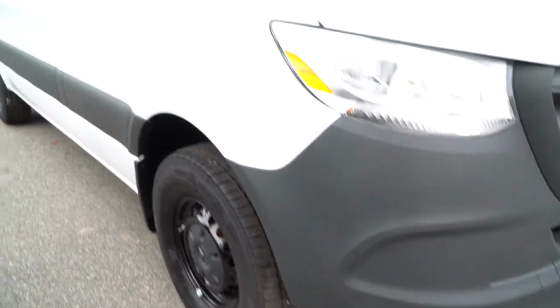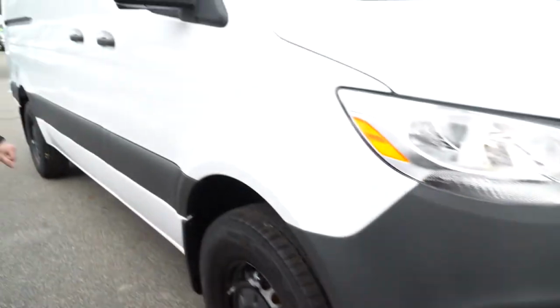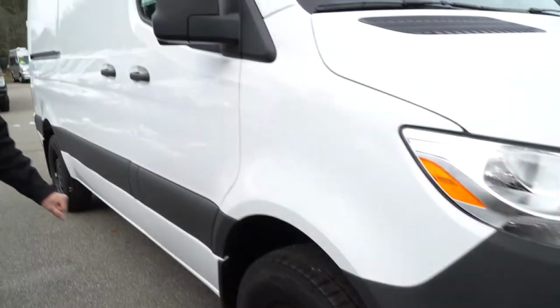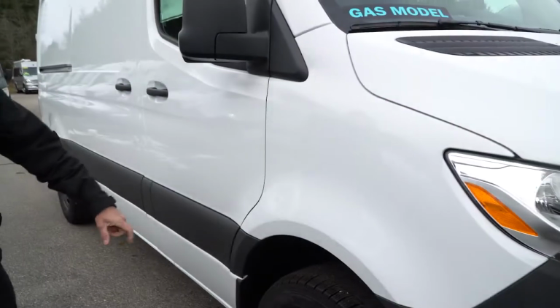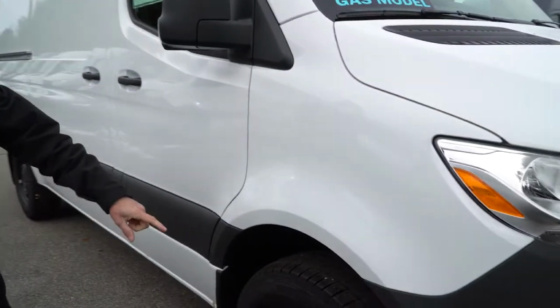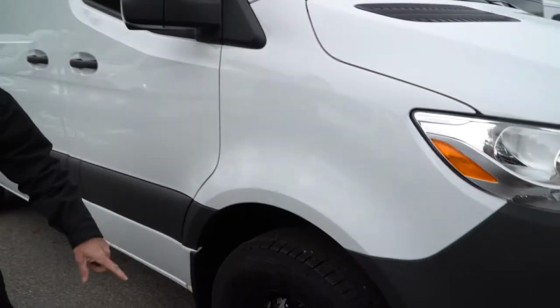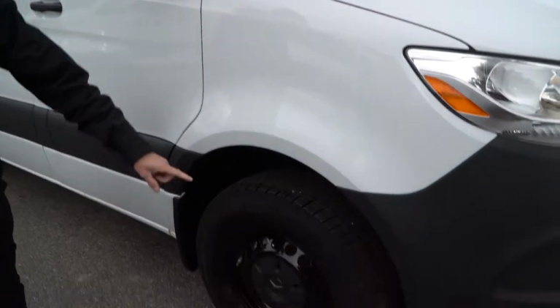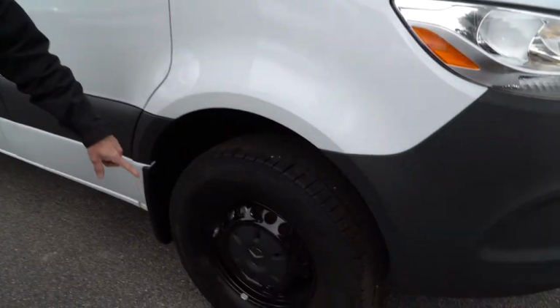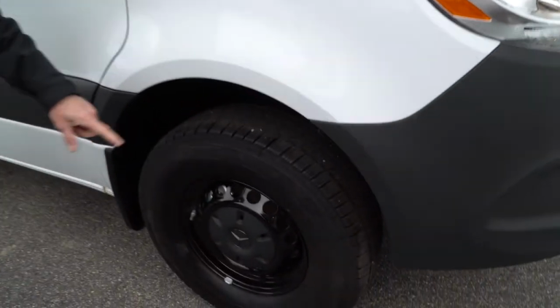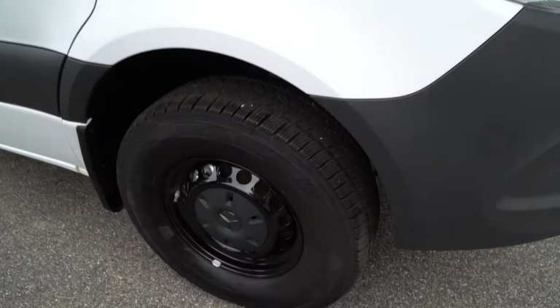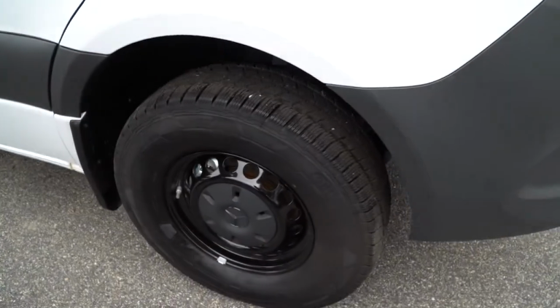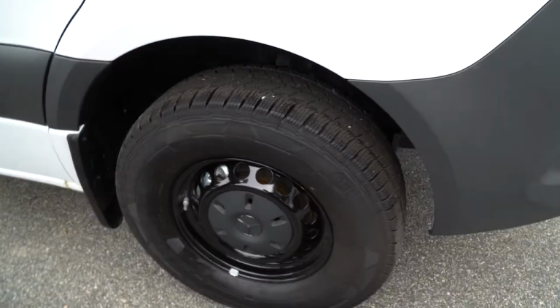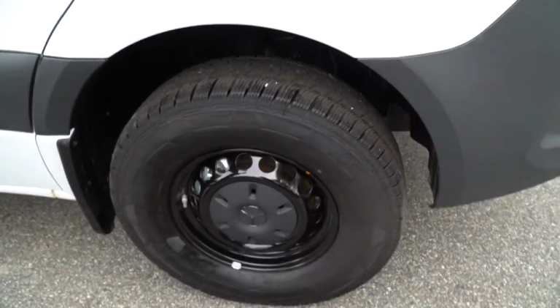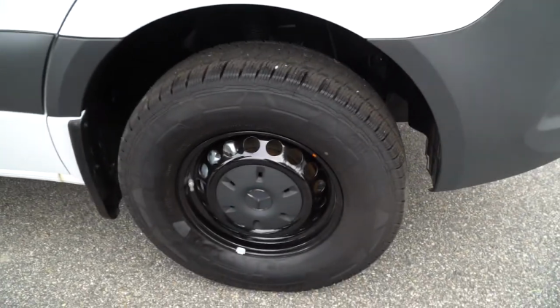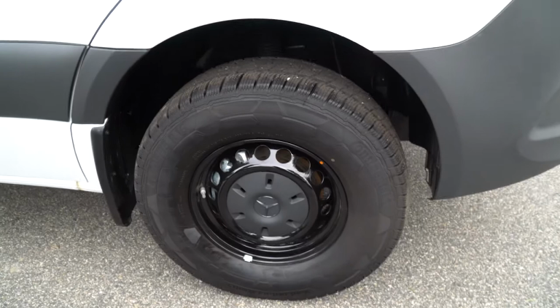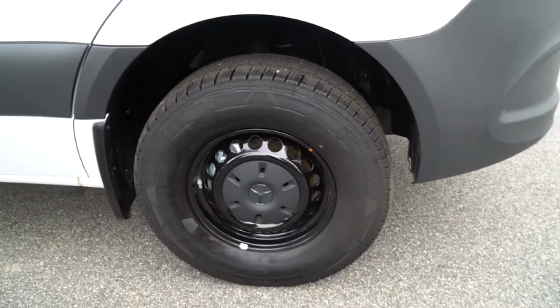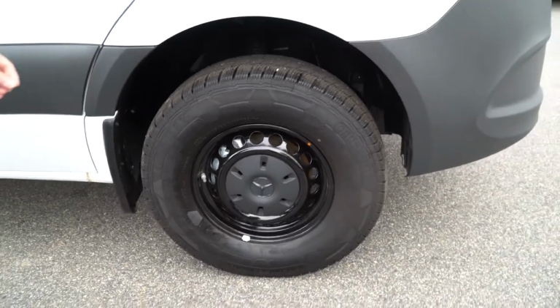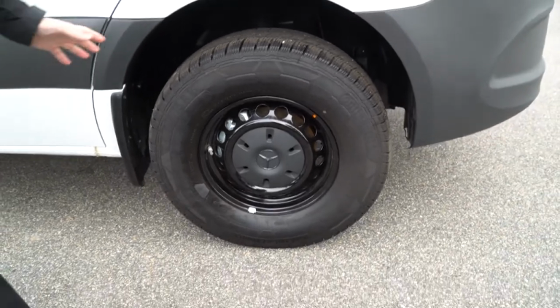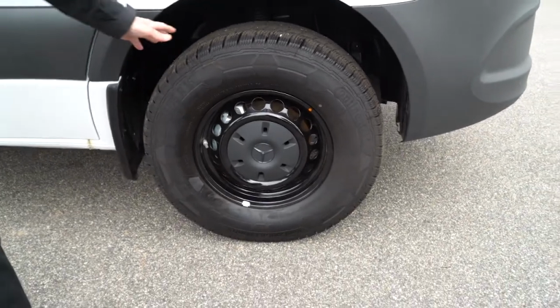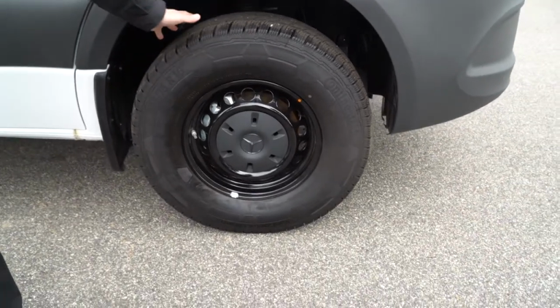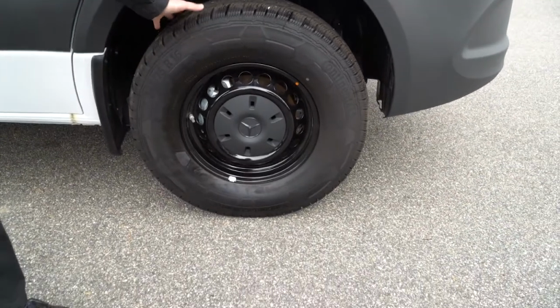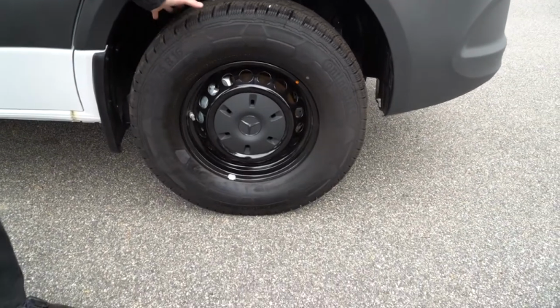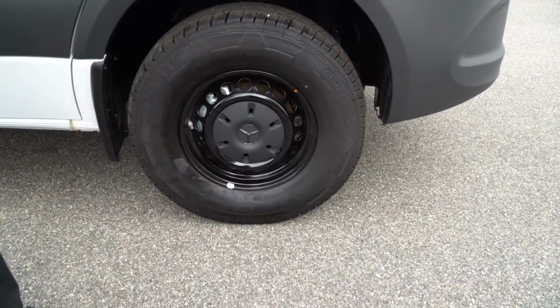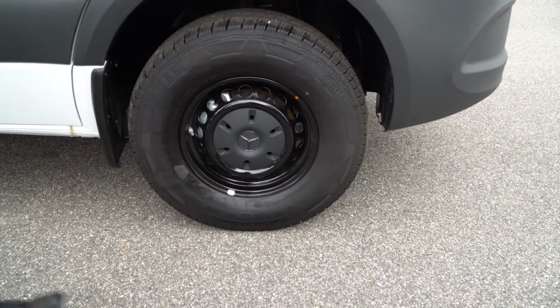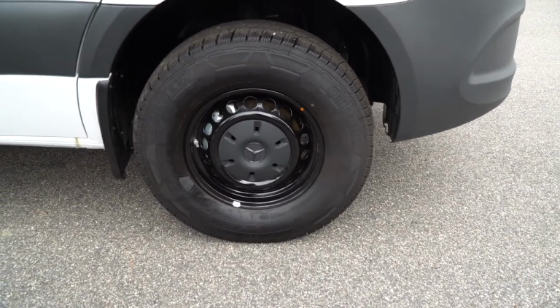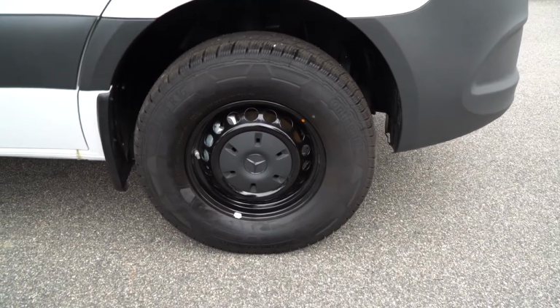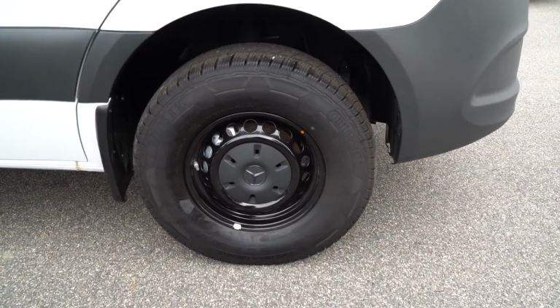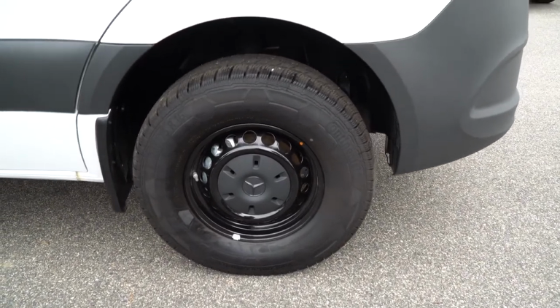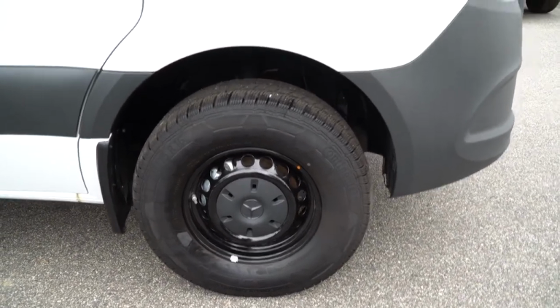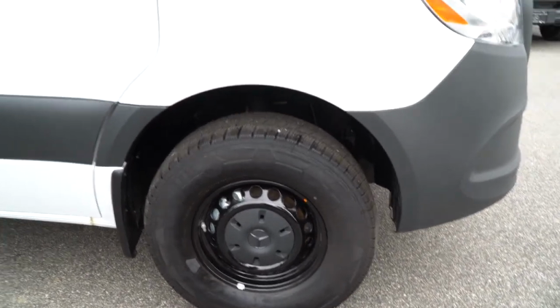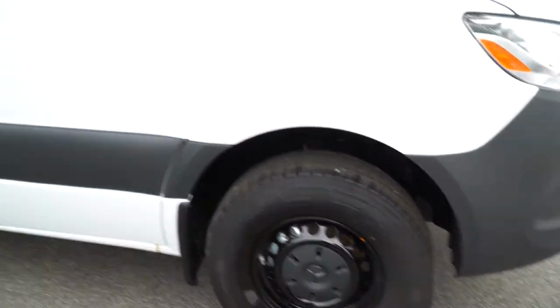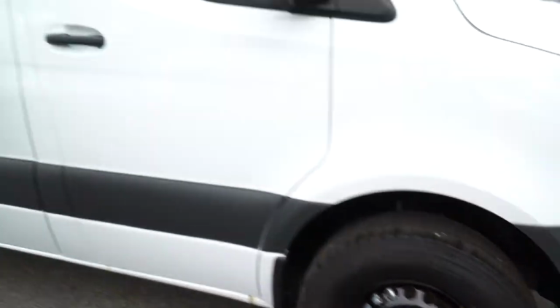So we'll come around — you can see that the wheels are painted black. It also has the mud and snow tires, Continentals on it, which are good in the snow.